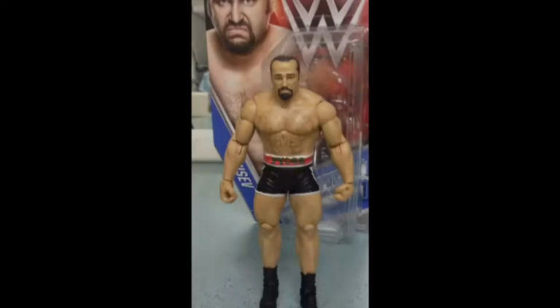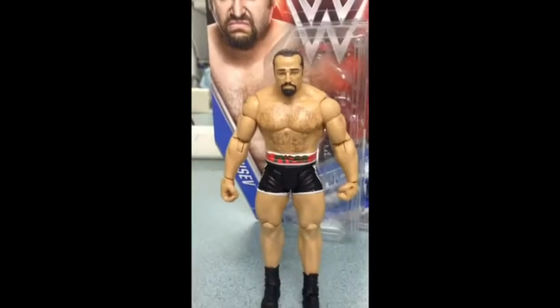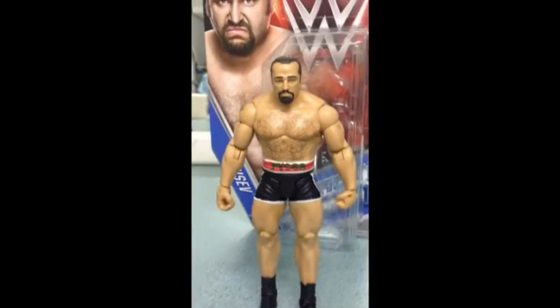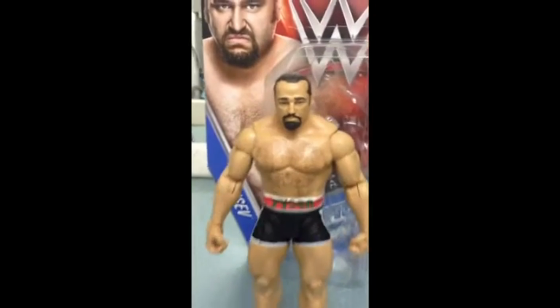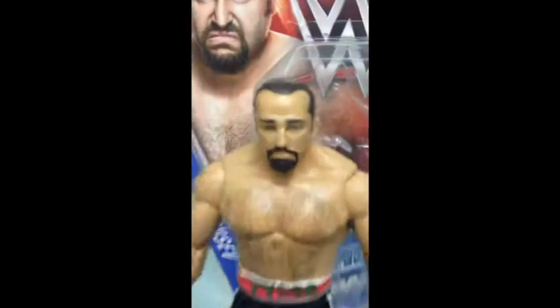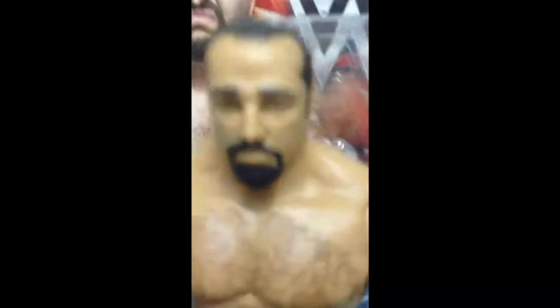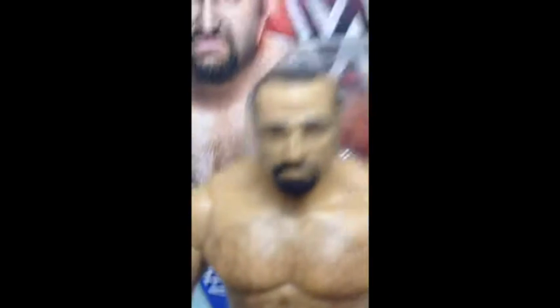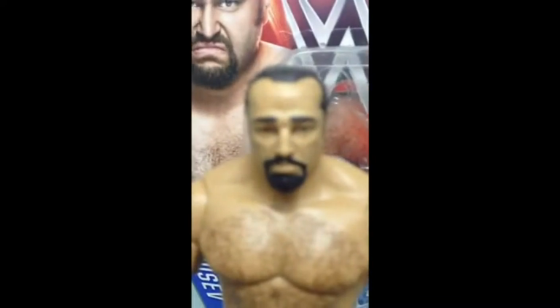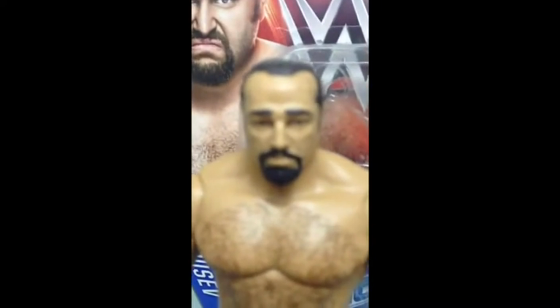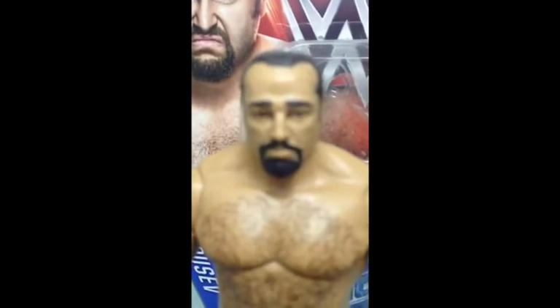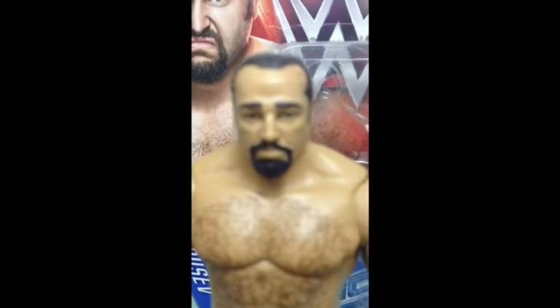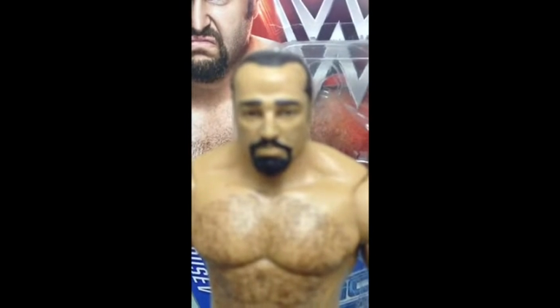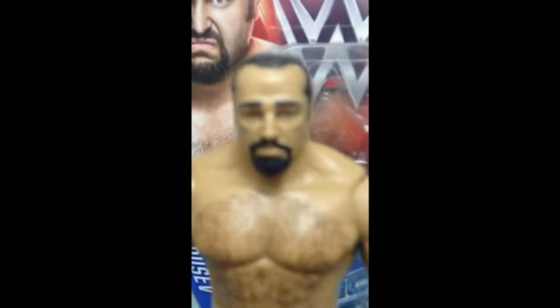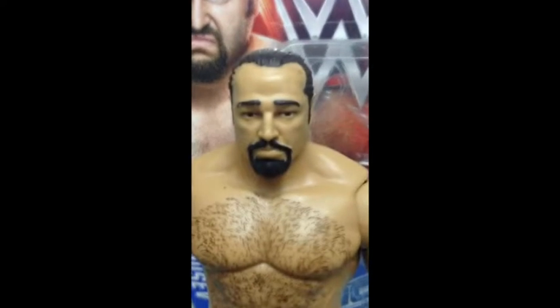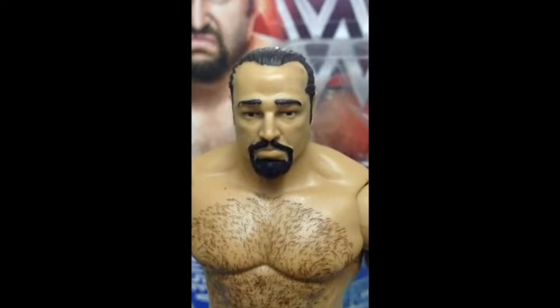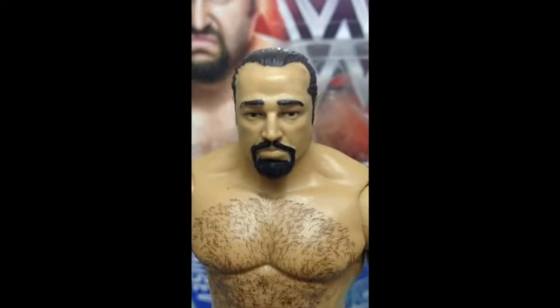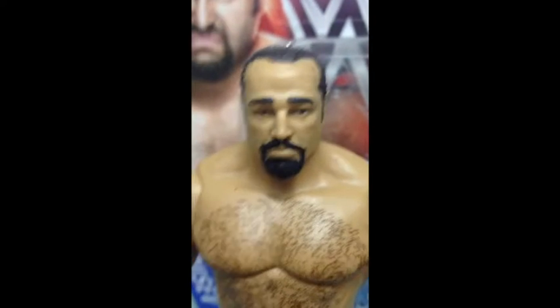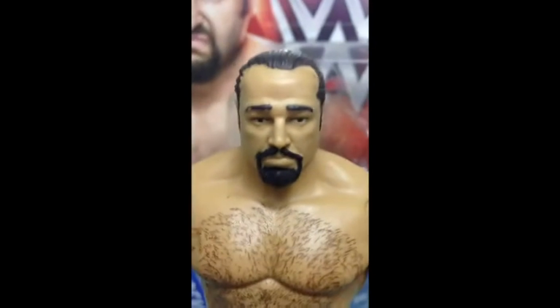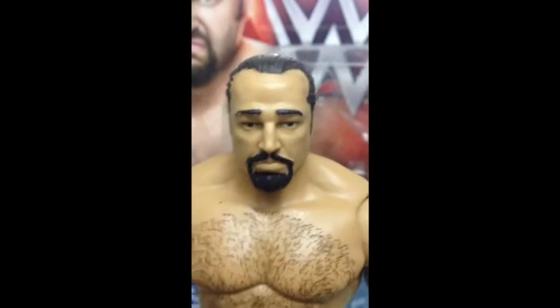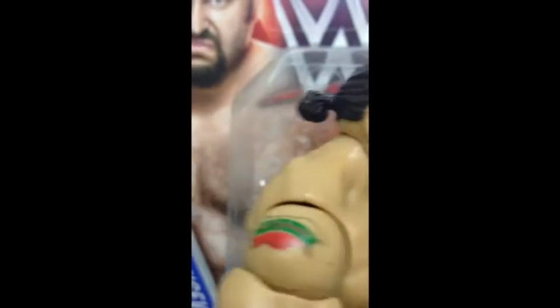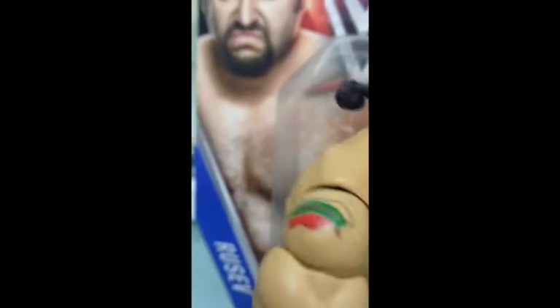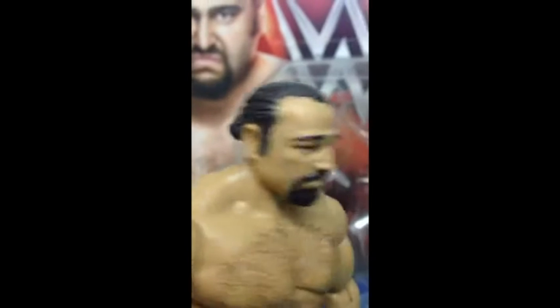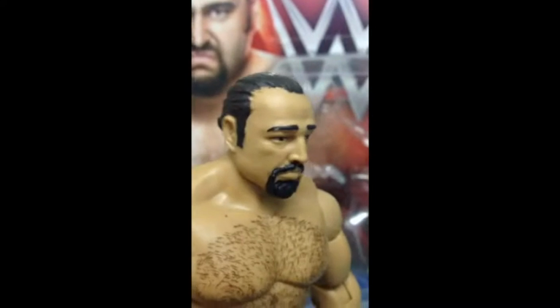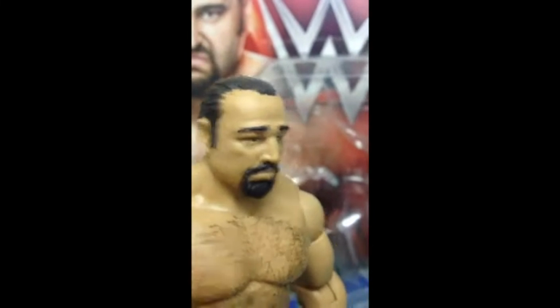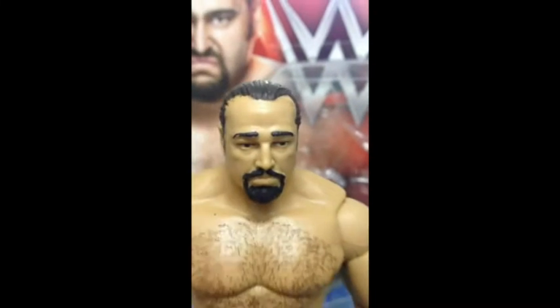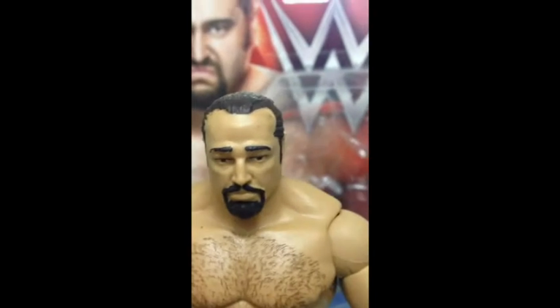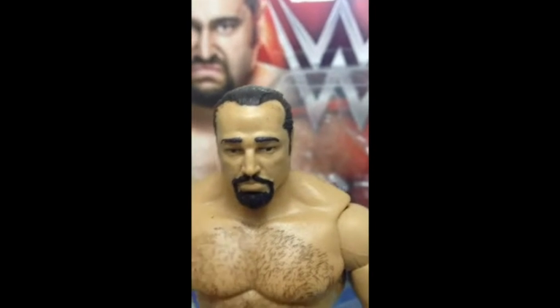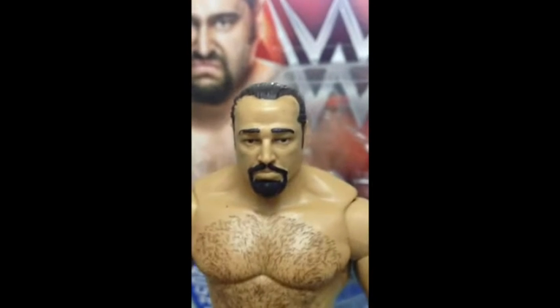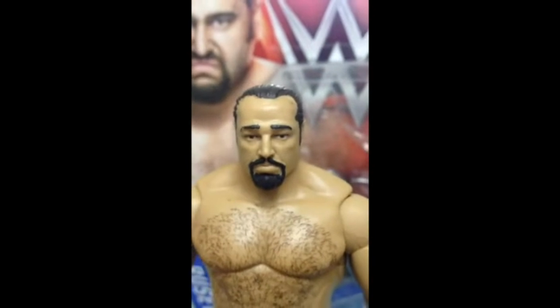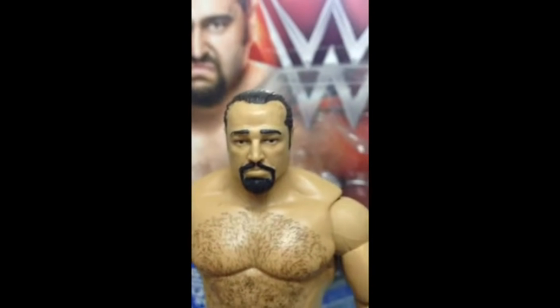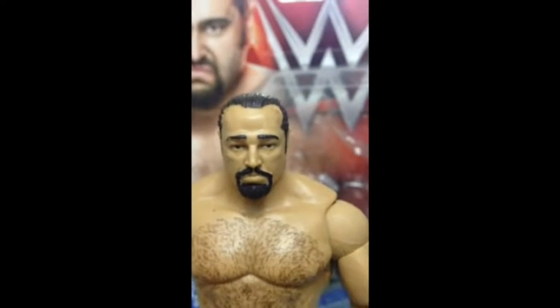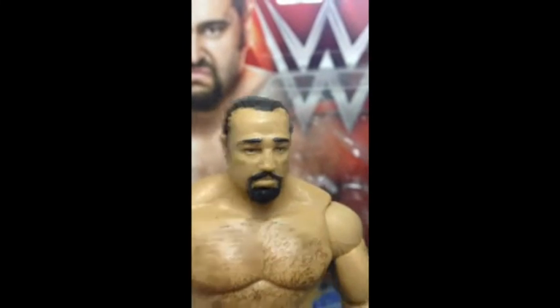Alright, this is it. This is Ruseb. Let's get a close-up of his face and see what we have. Alright, that's his face. No quality control again — you can see the eyebrow. But that's pretty easy to touch up with some paint.